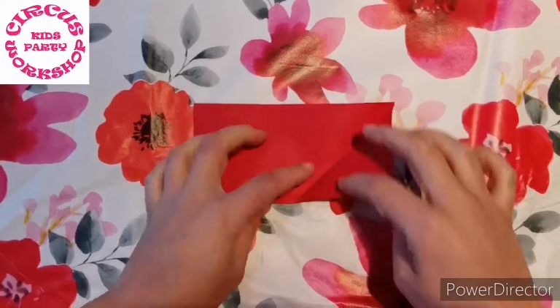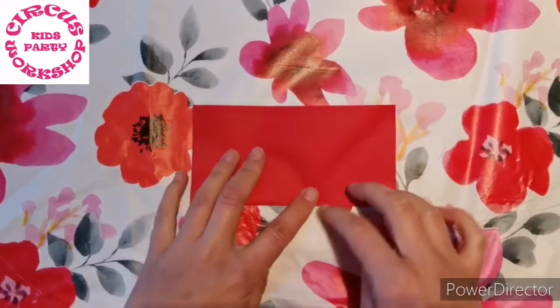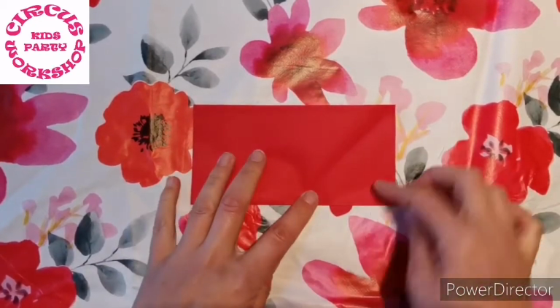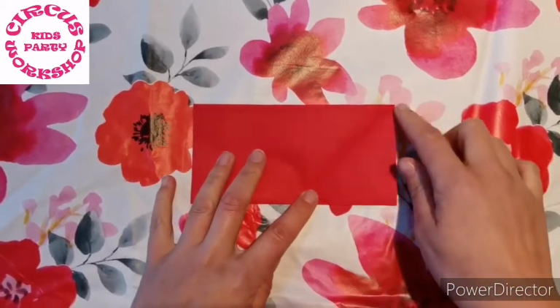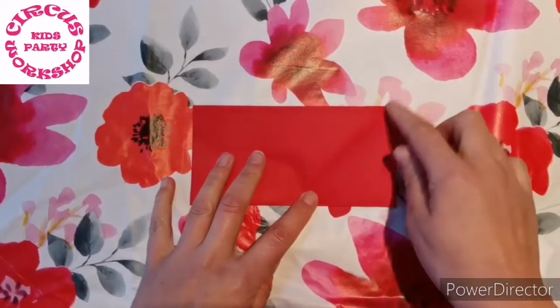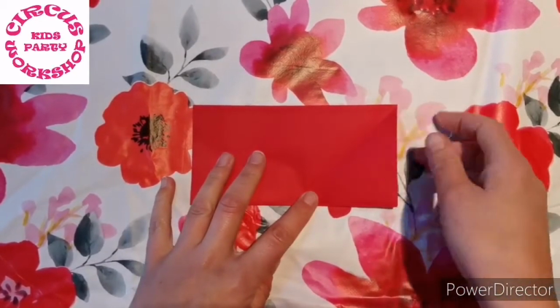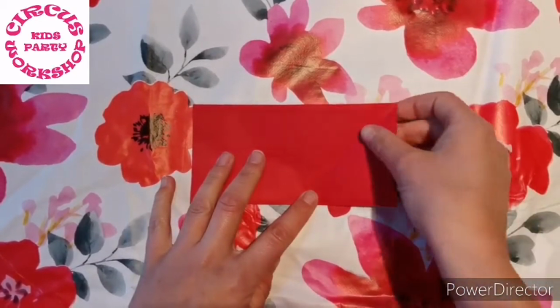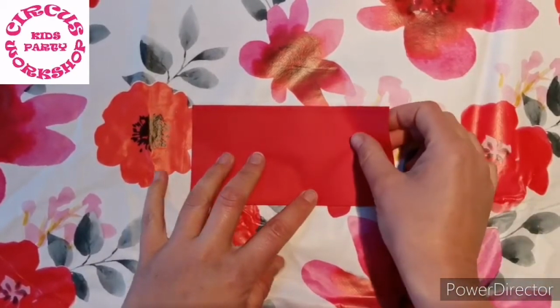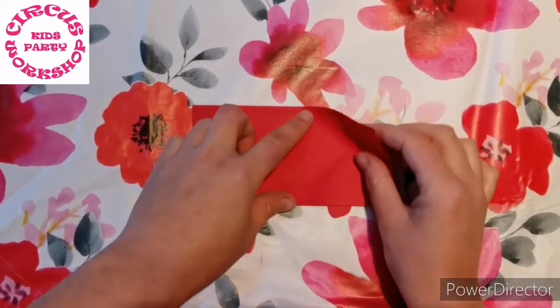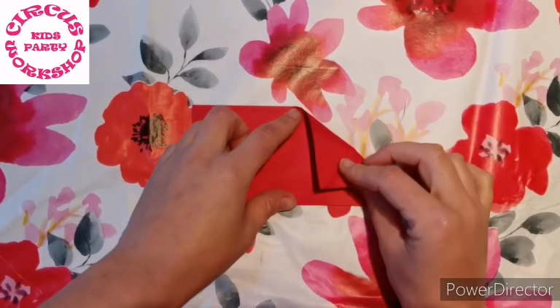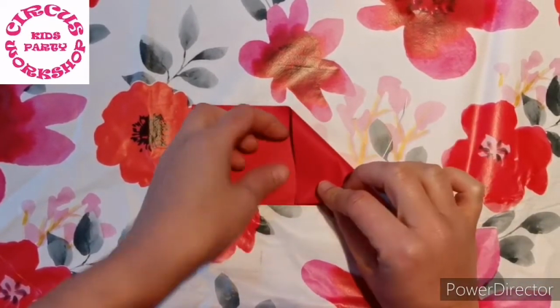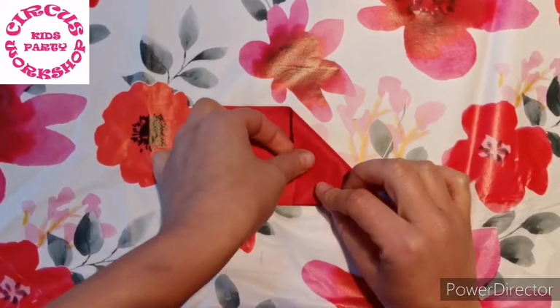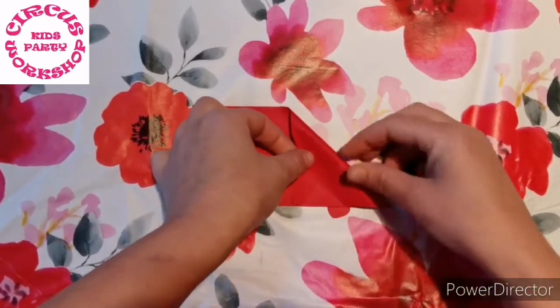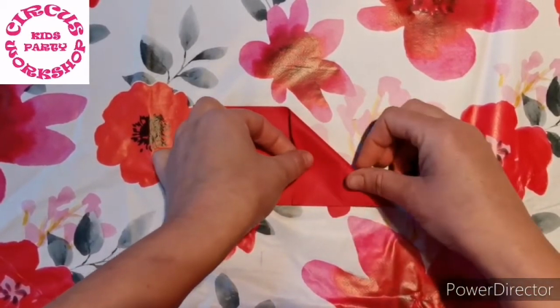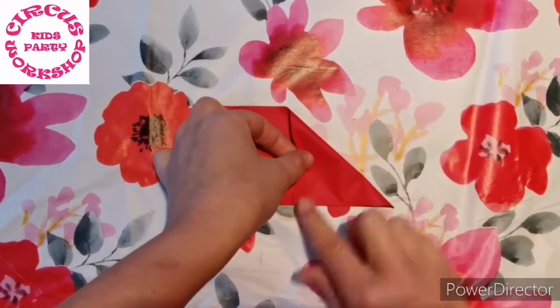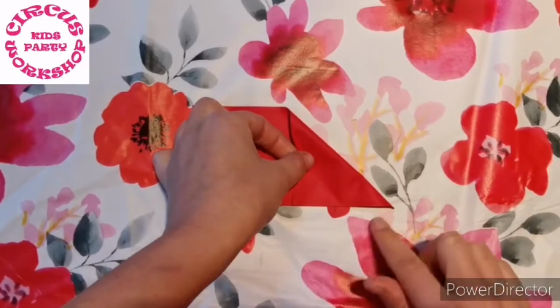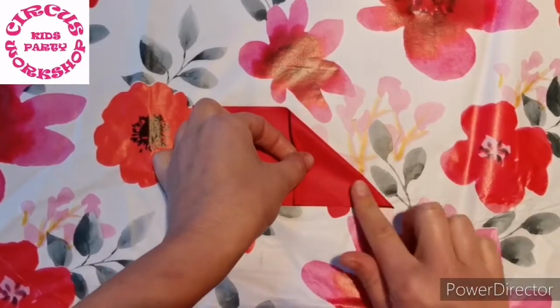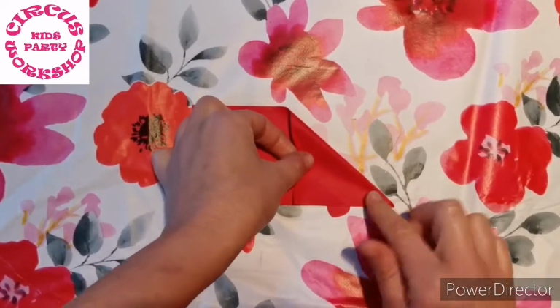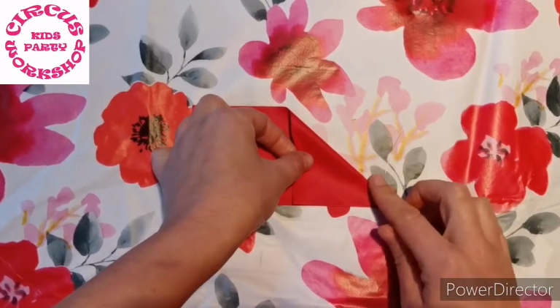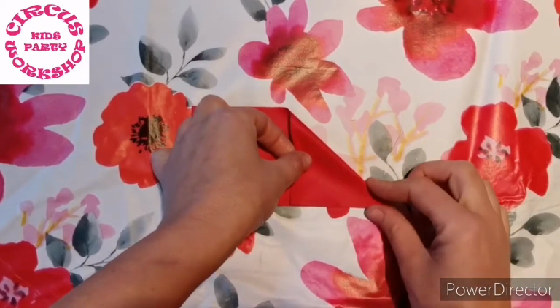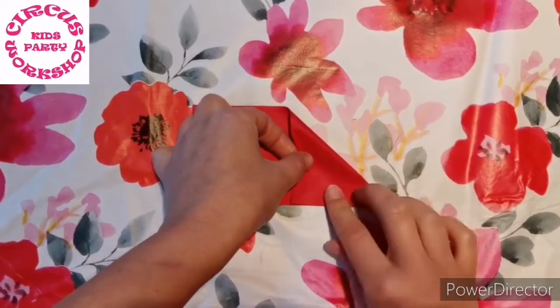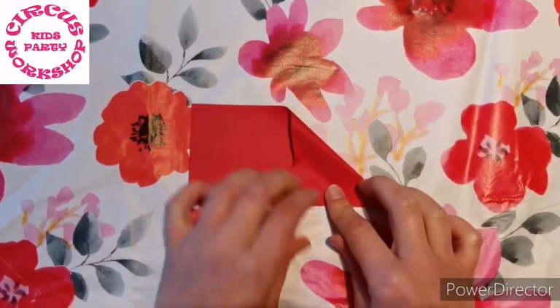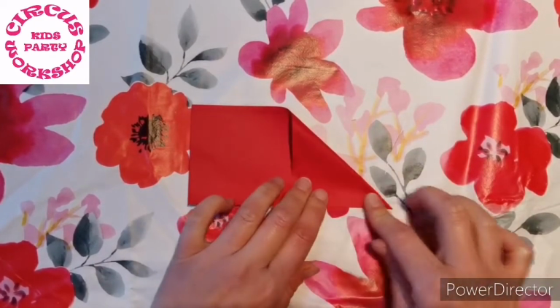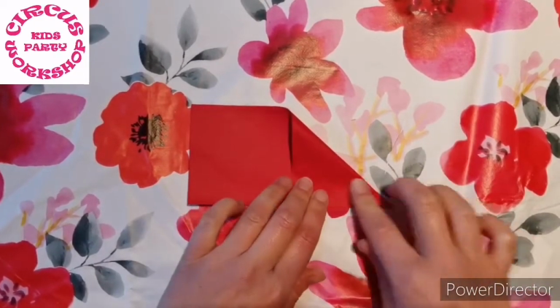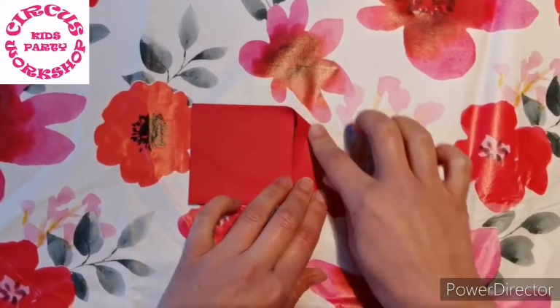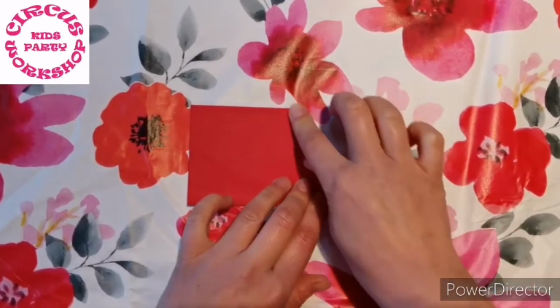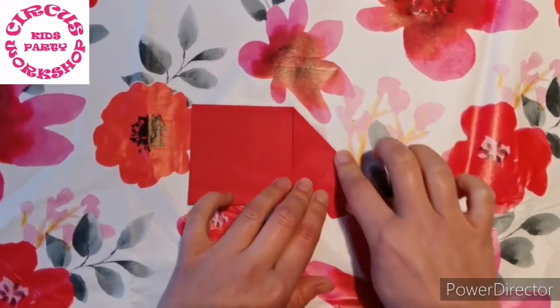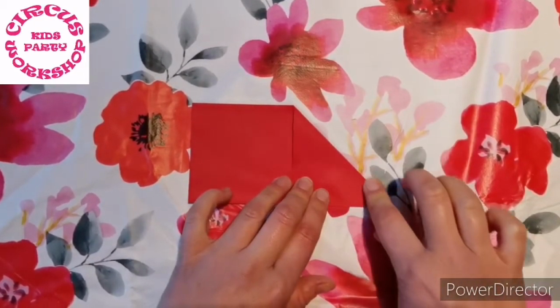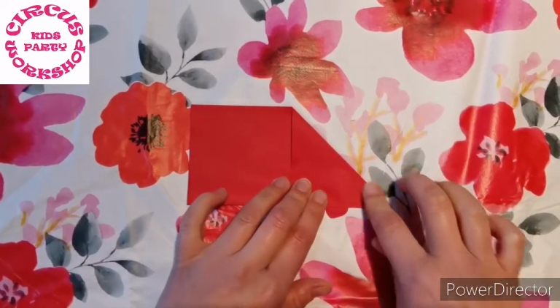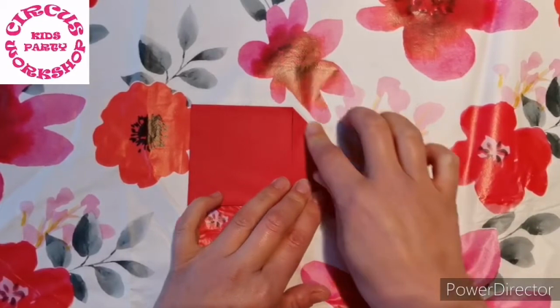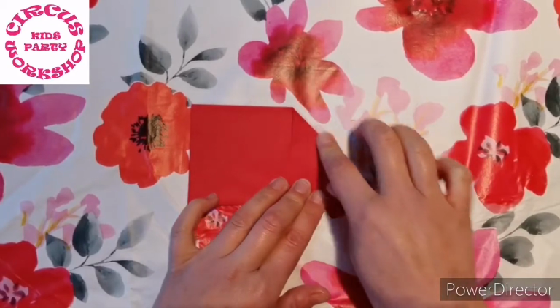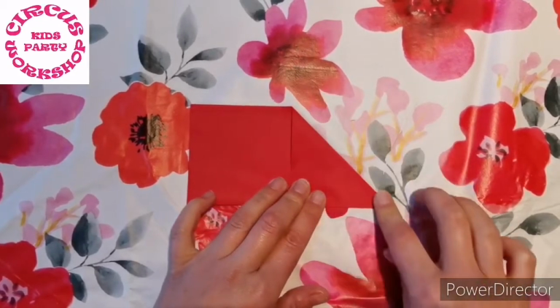Unfold that, take your top right corner and do the same. Bring that down so the edges match along the bottom and as it folds that then makes a triangle.